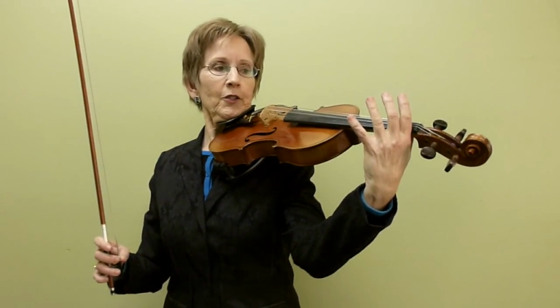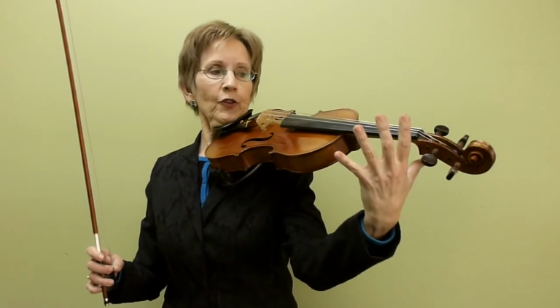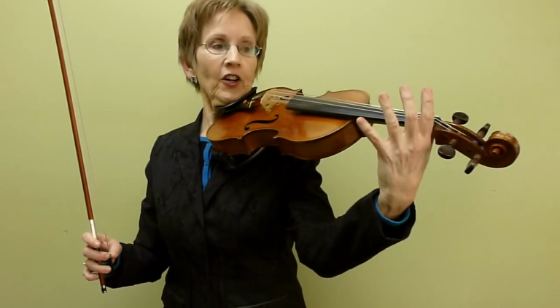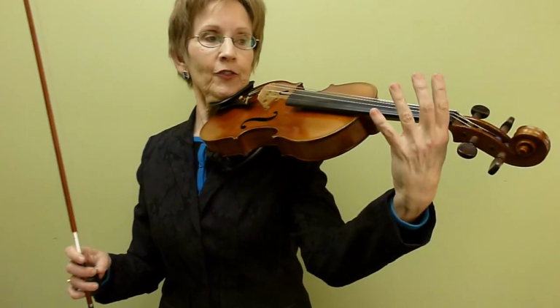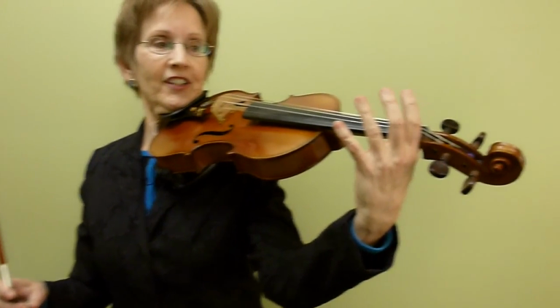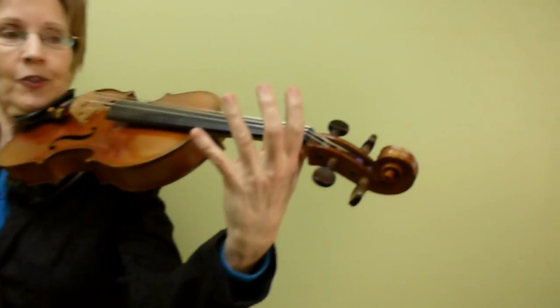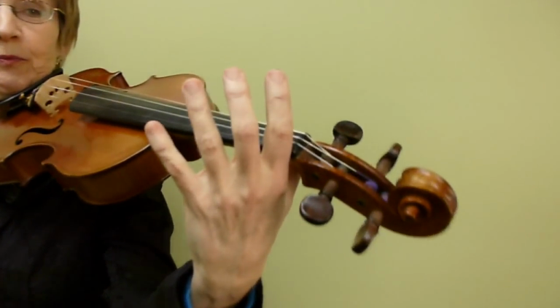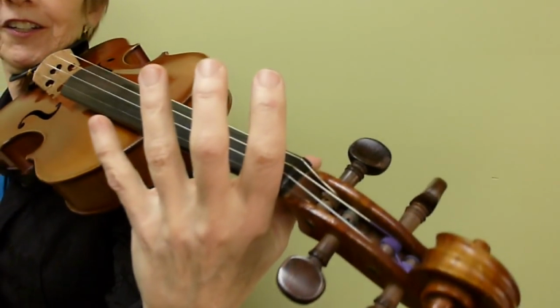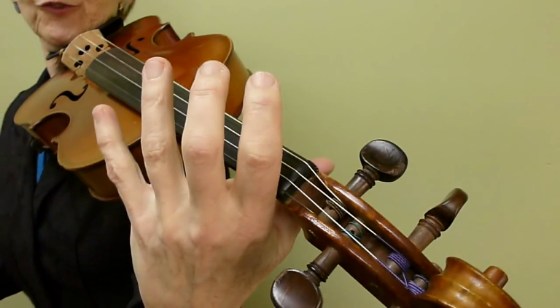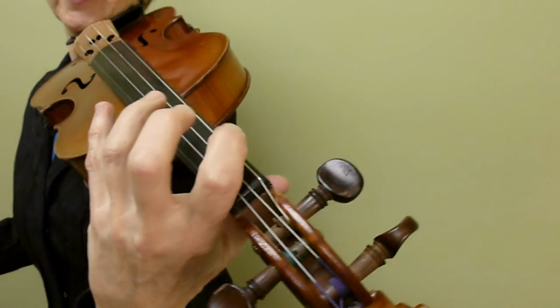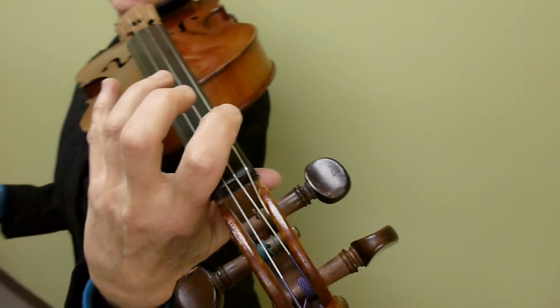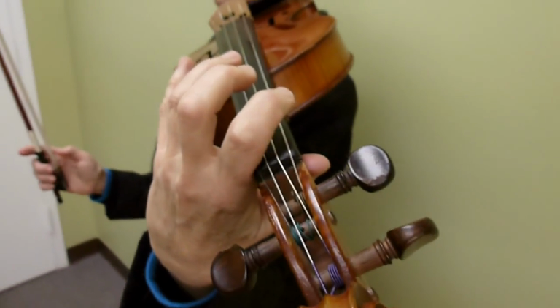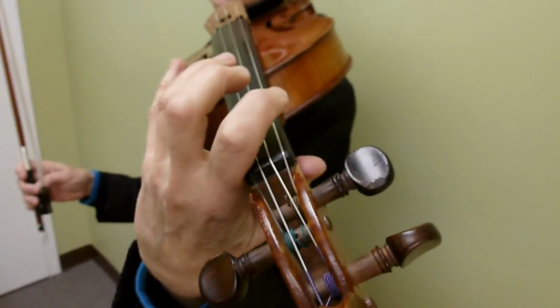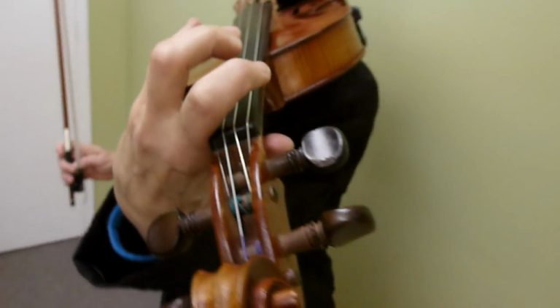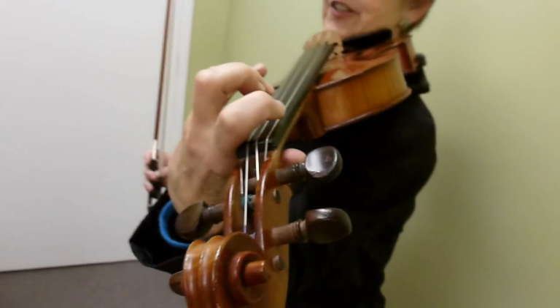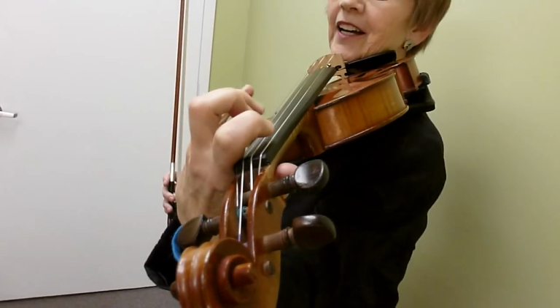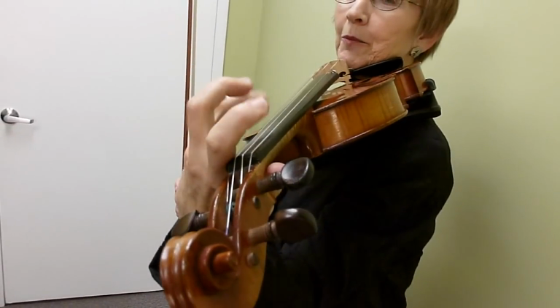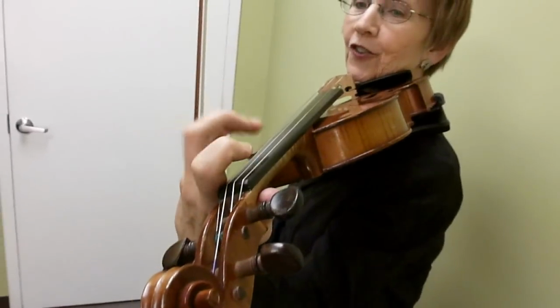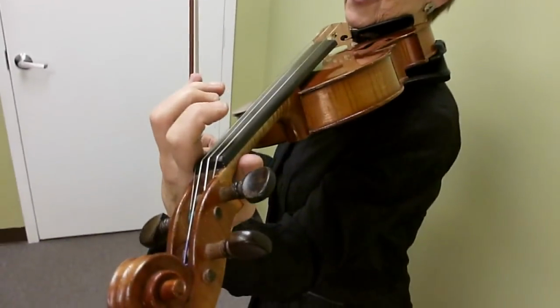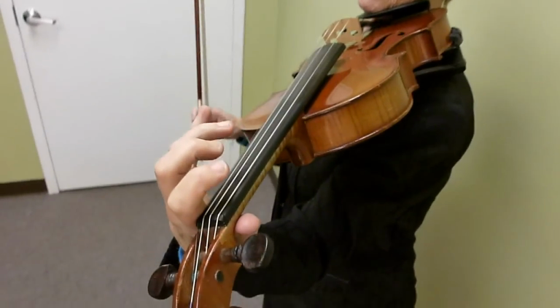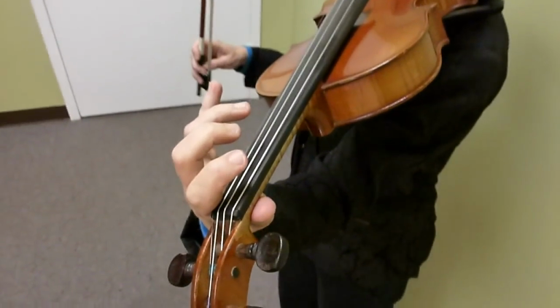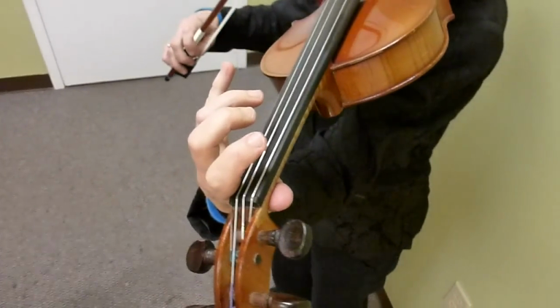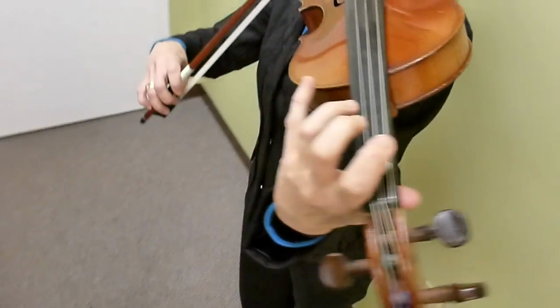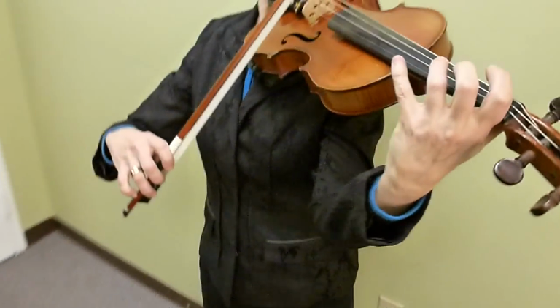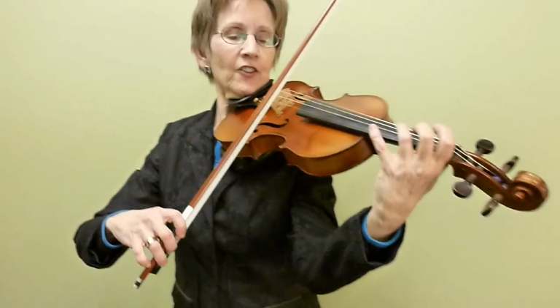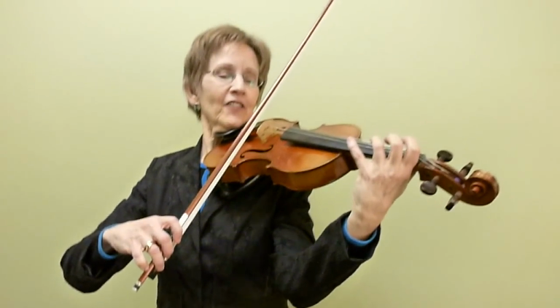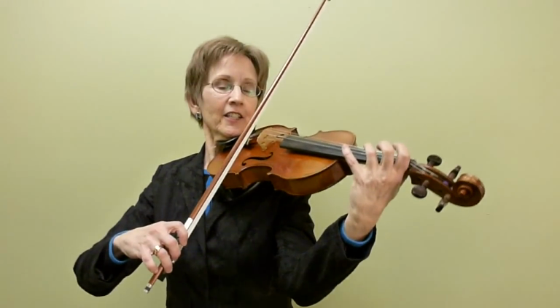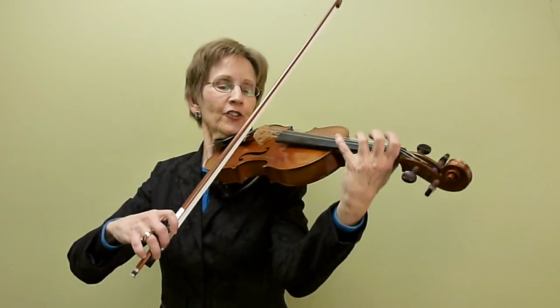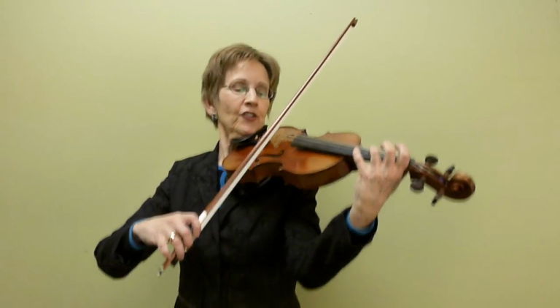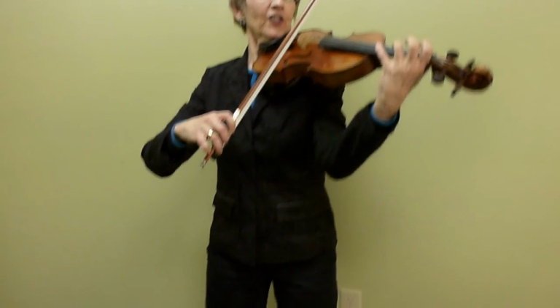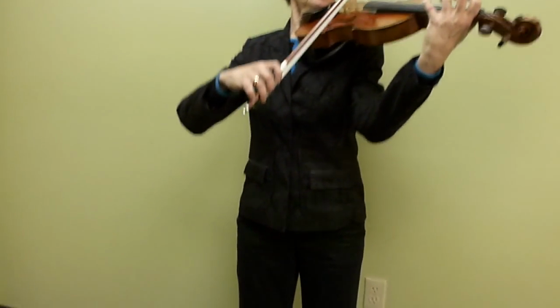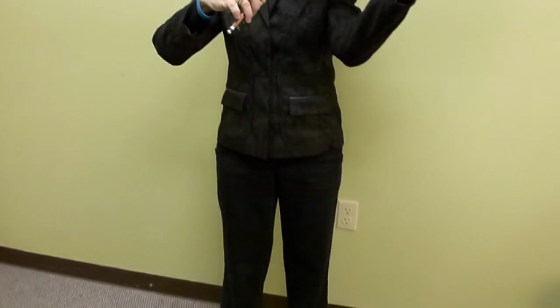Beautiful, soft, fairly floating there. Left-hand posture and your helicopters and your tunnel. Nice high violin. Loosen your knees again just to make sure.